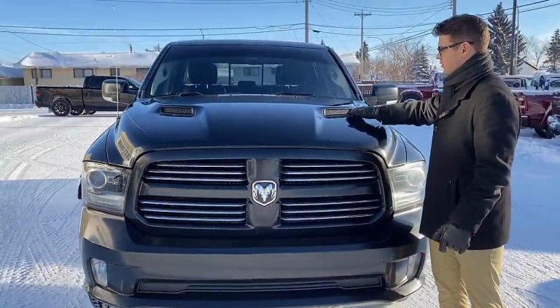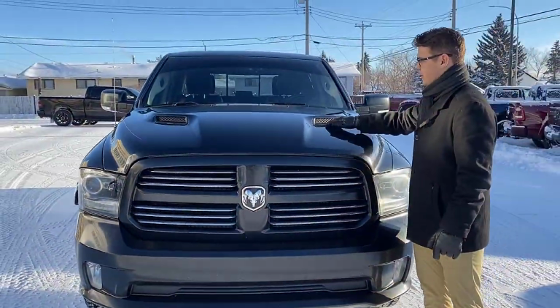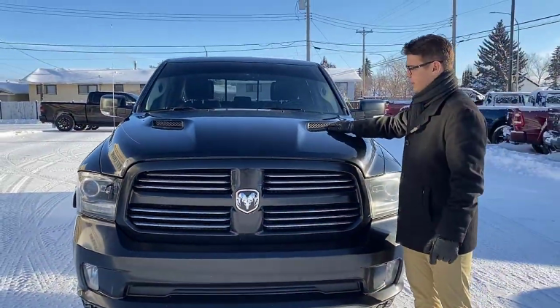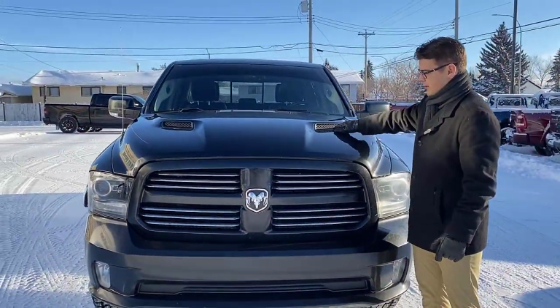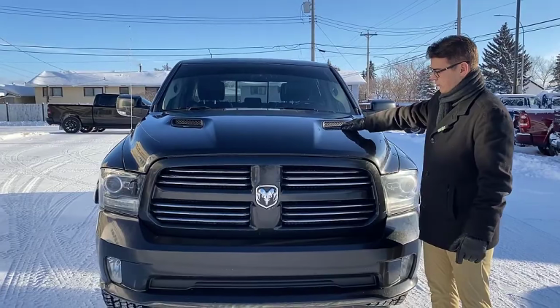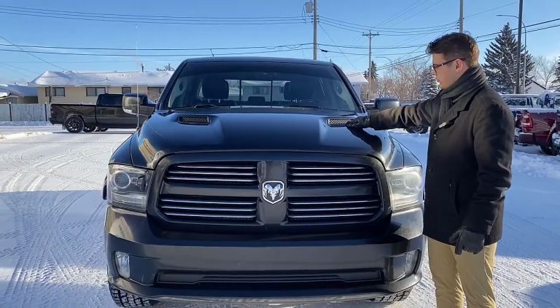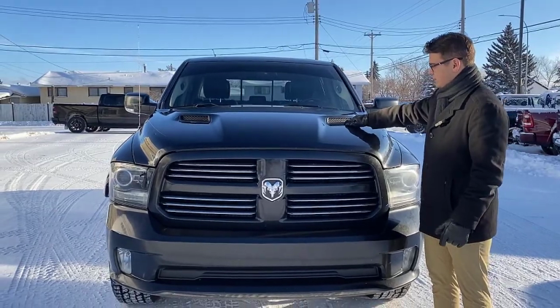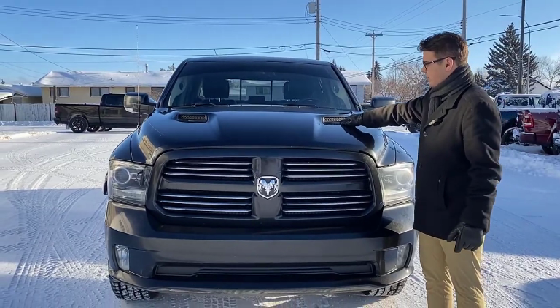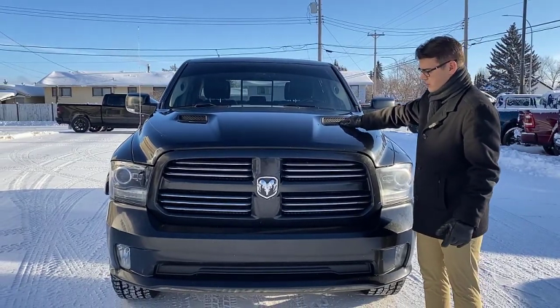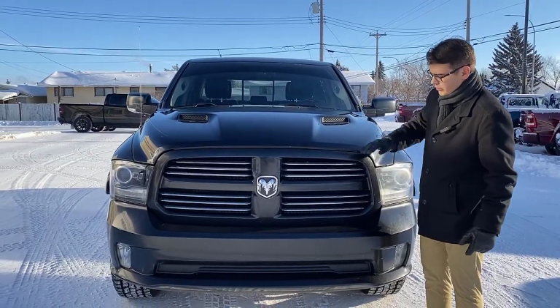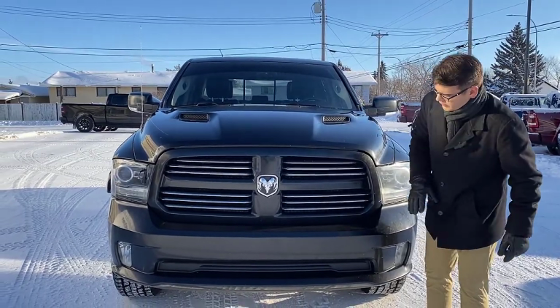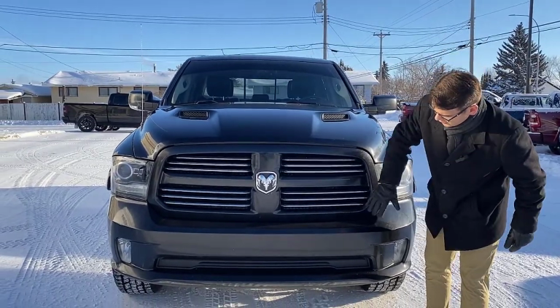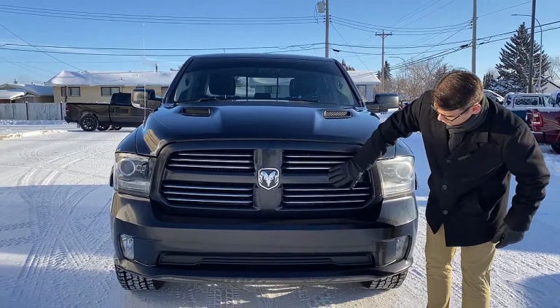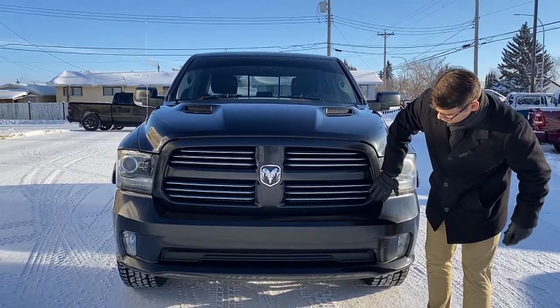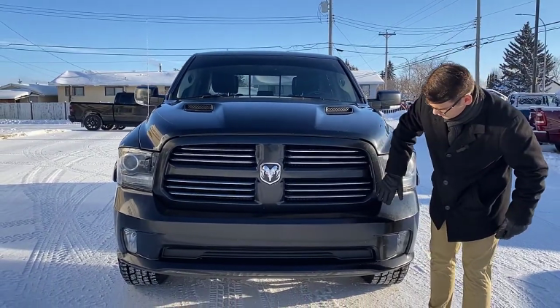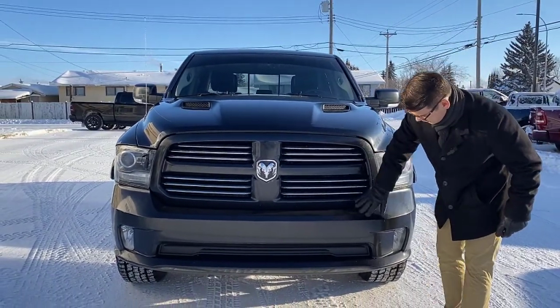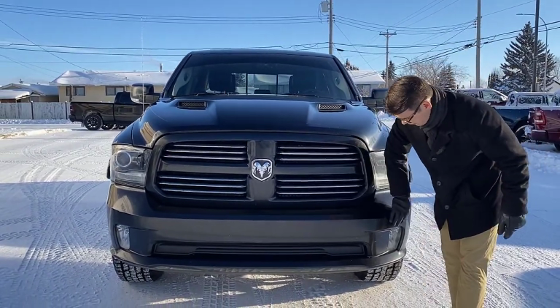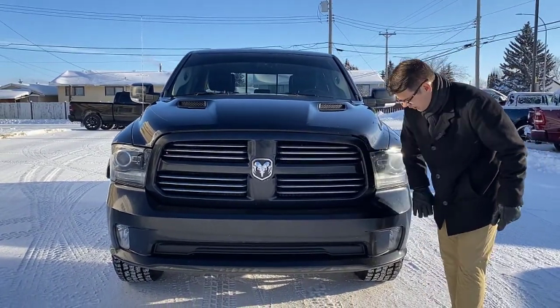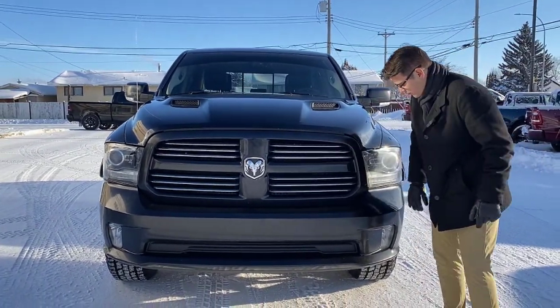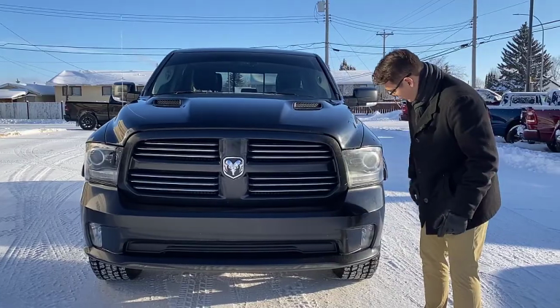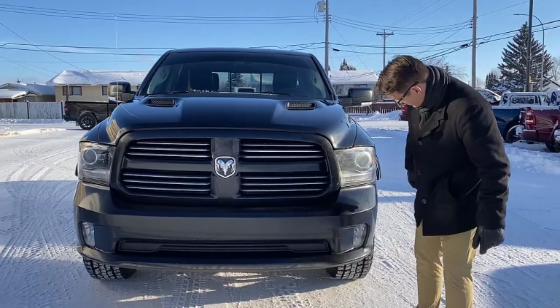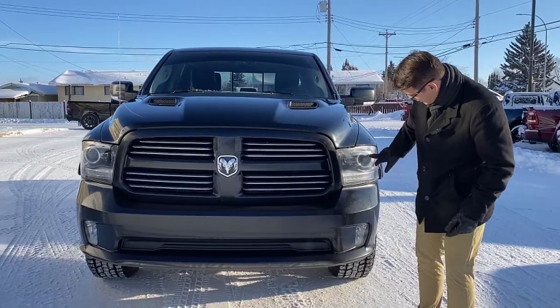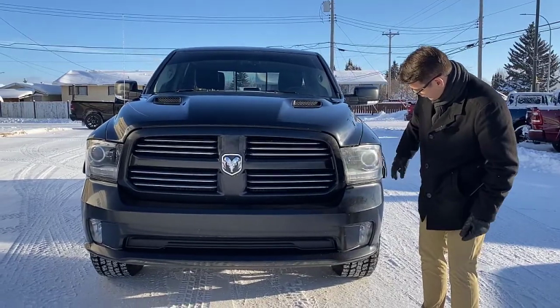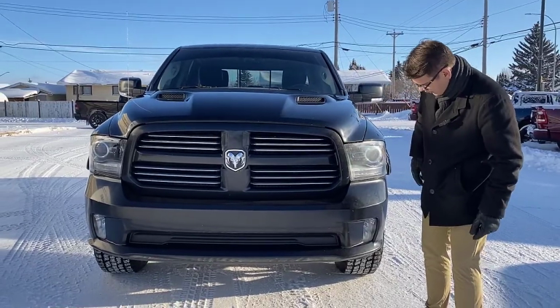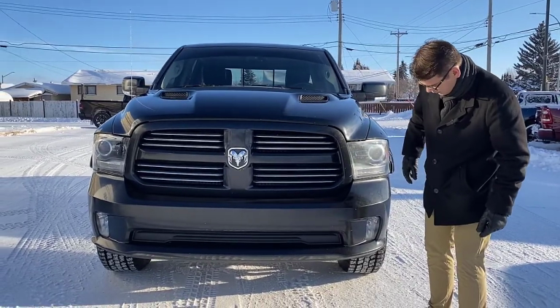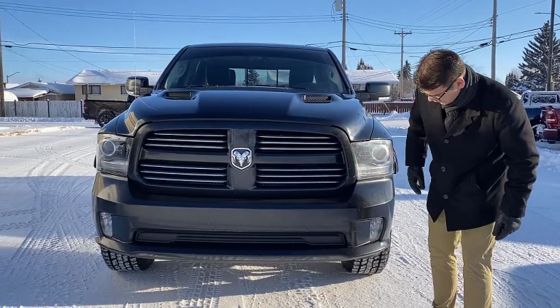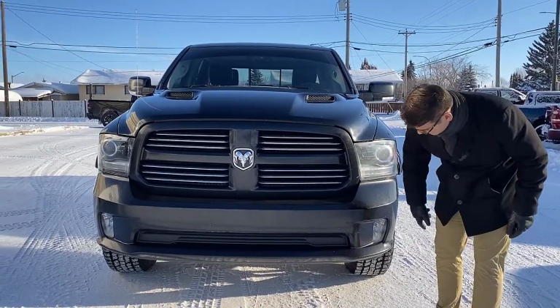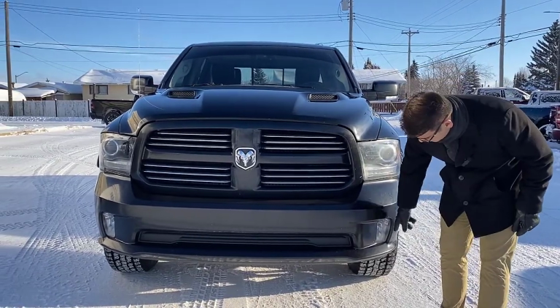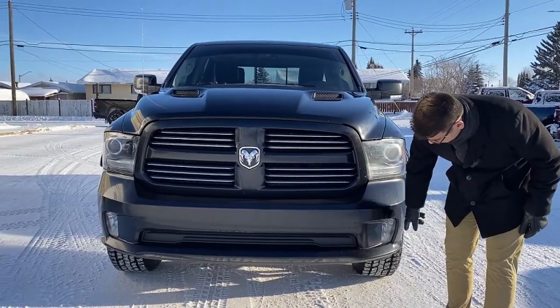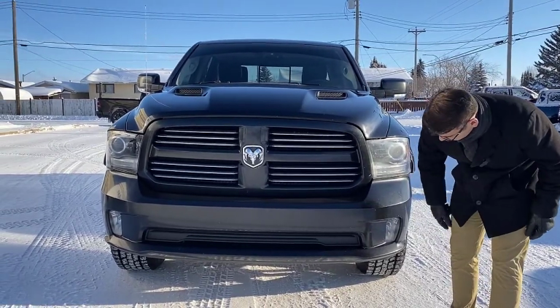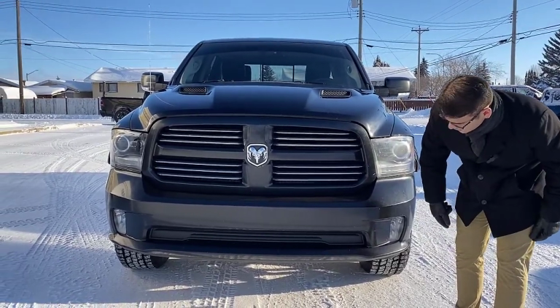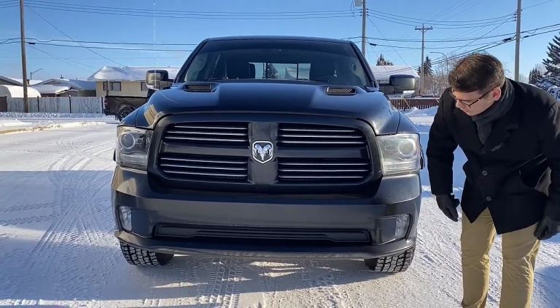You'll notice the old 4th Gen style sport hood. You've got your chrome grills with your color match front bumpers, your LED headlights, as well as fog lights down below.